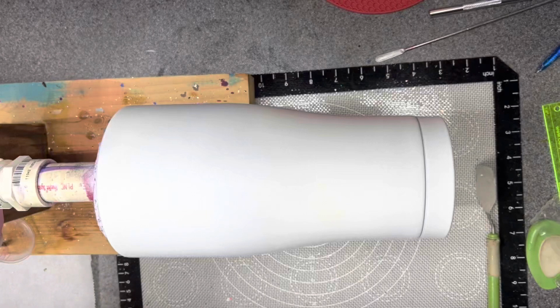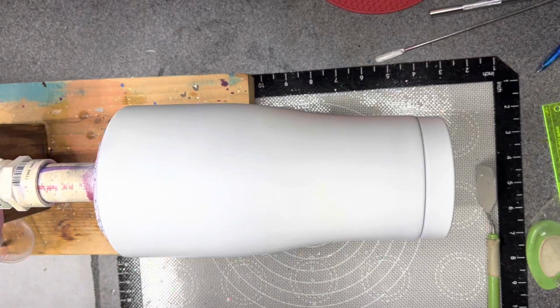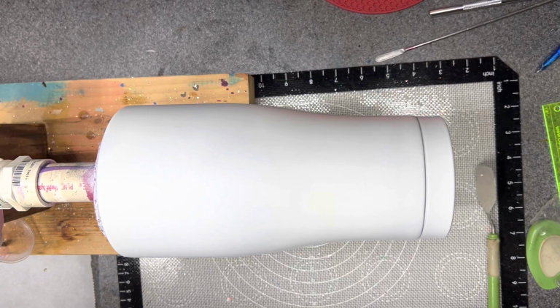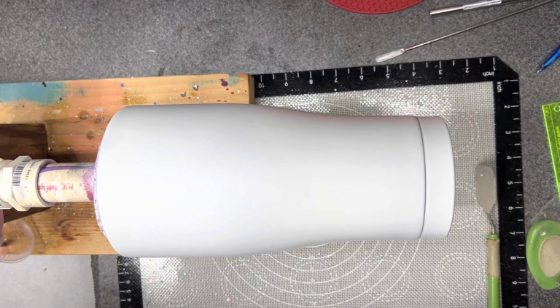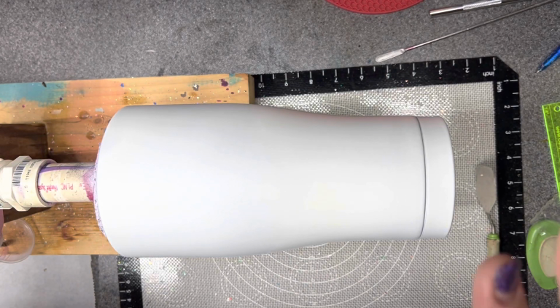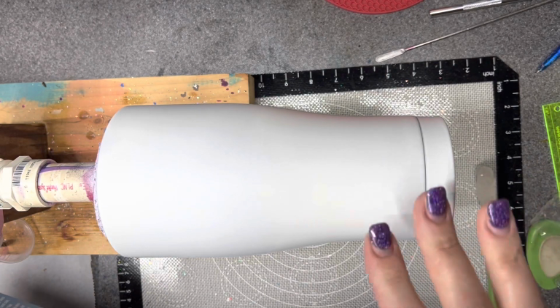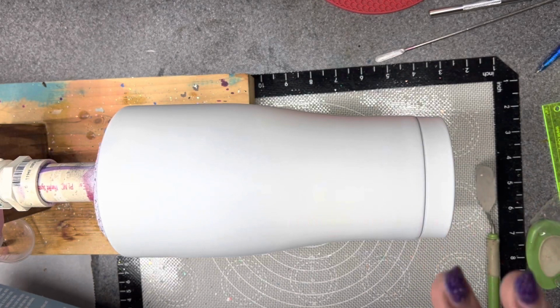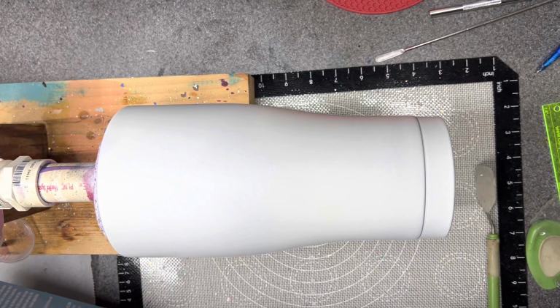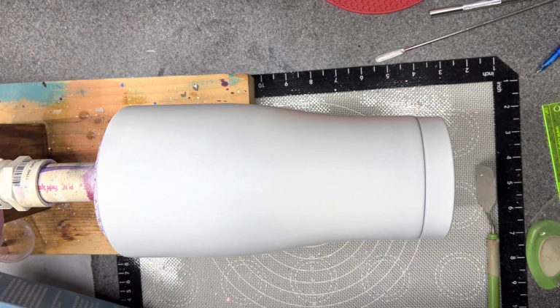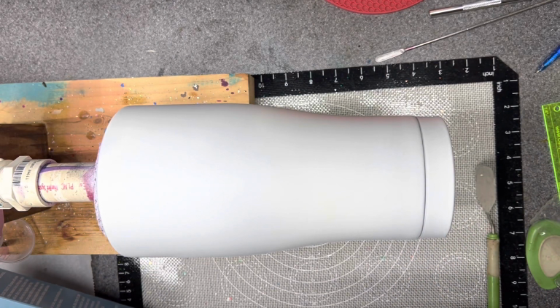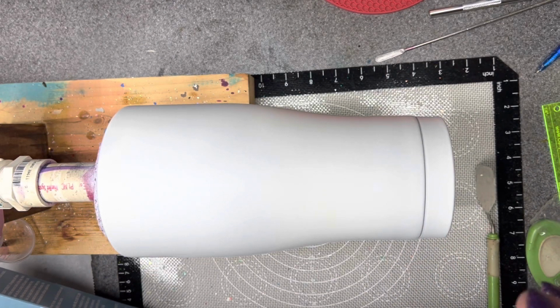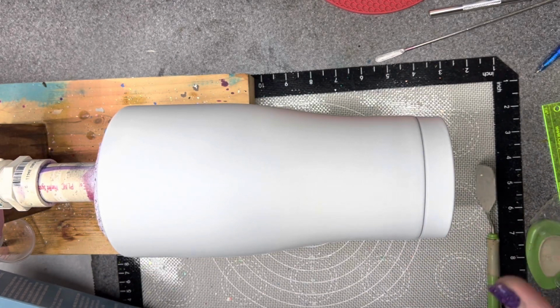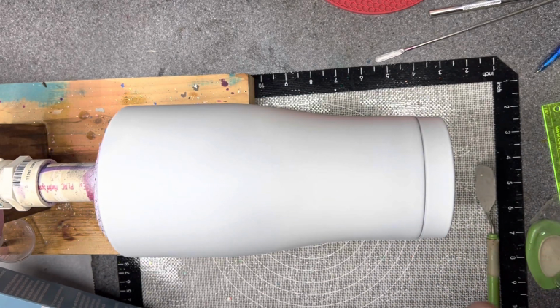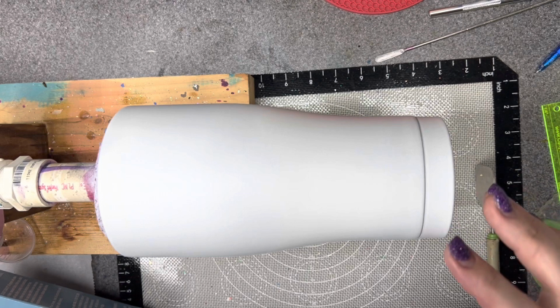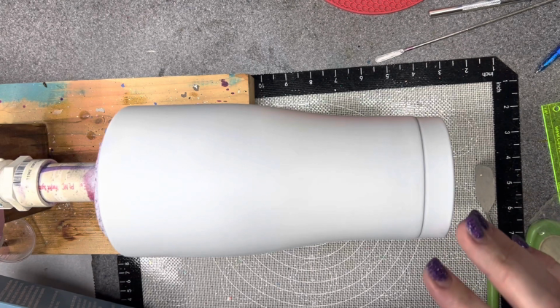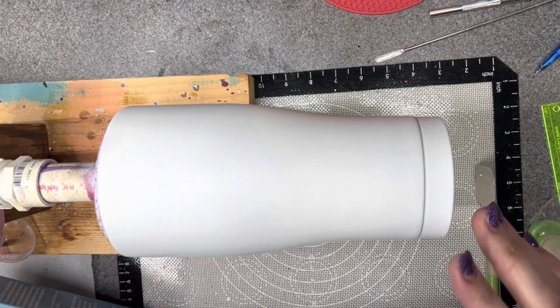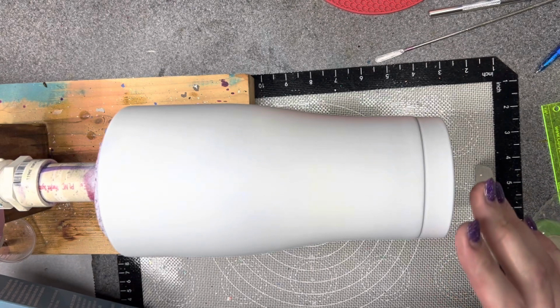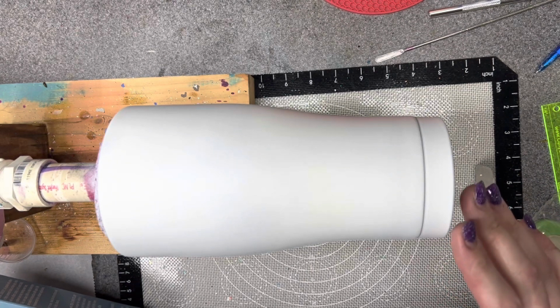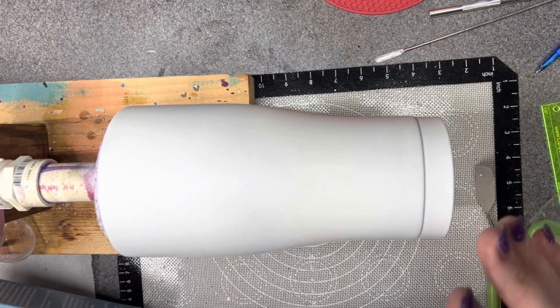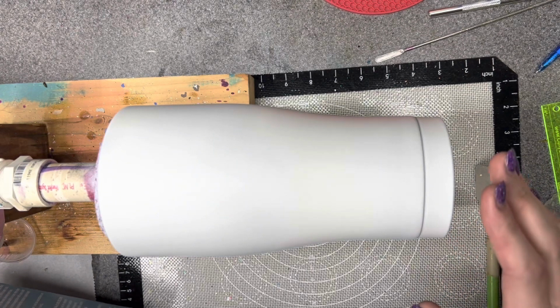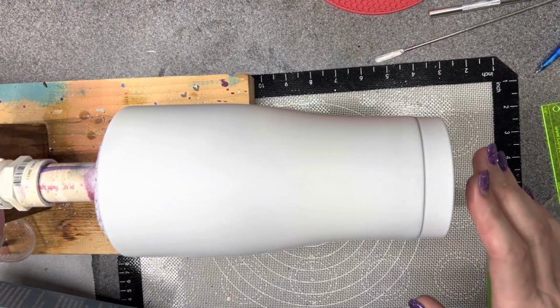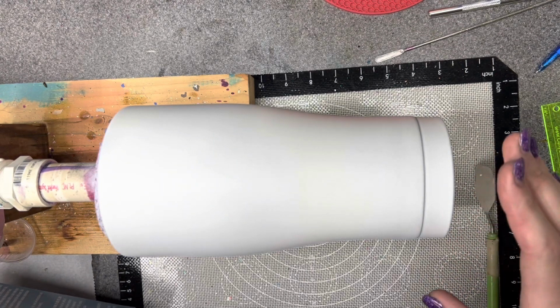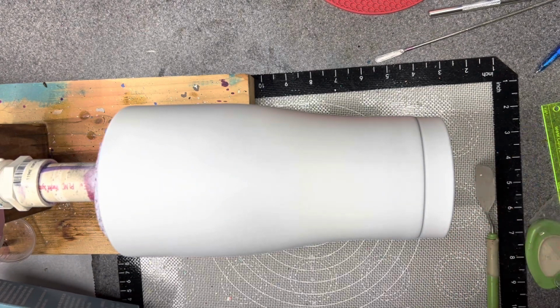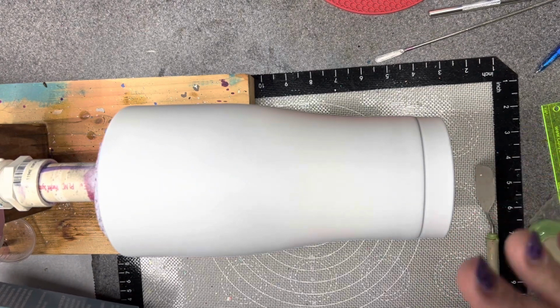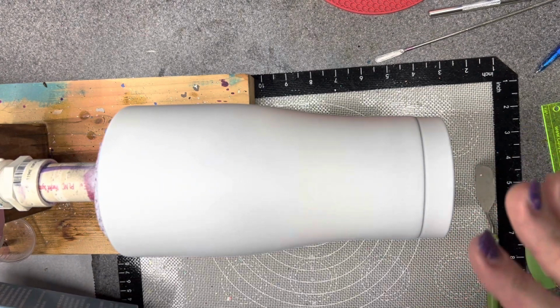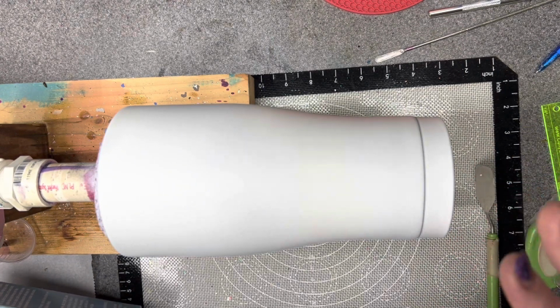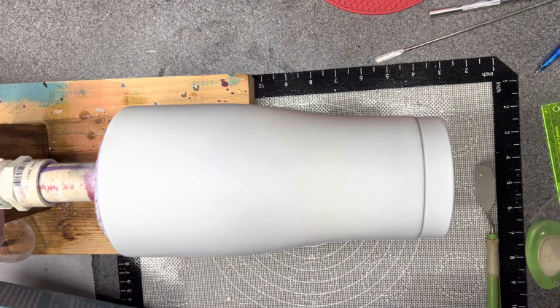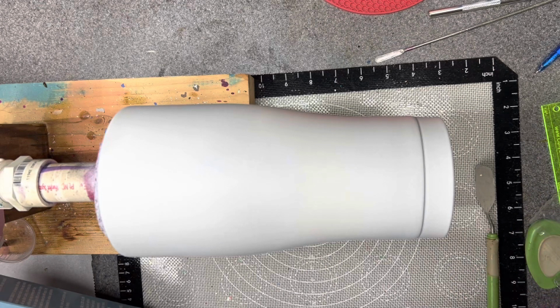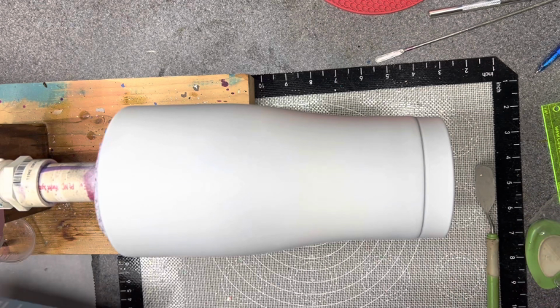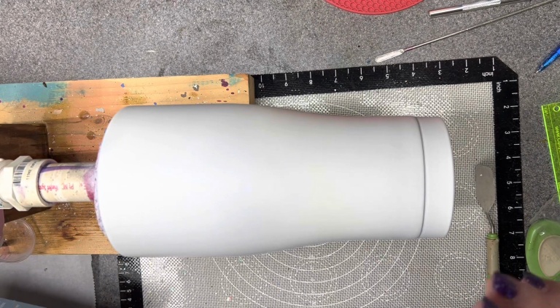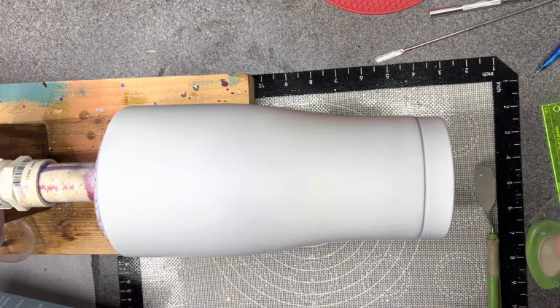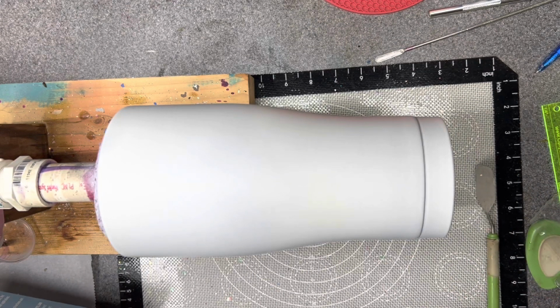Hi there. This is a last minute, sort of, kind of going away gift for a co-worker. I'm really excited about it. It's going to be so lame and so dumb, but I'm so excited about it.